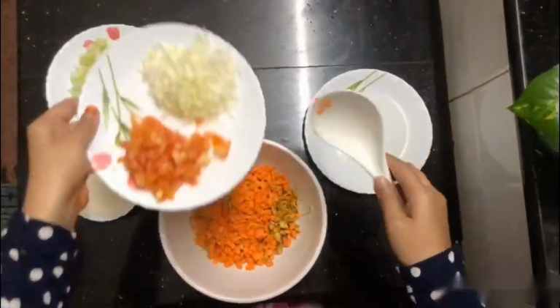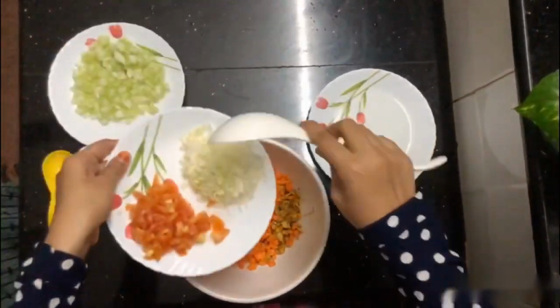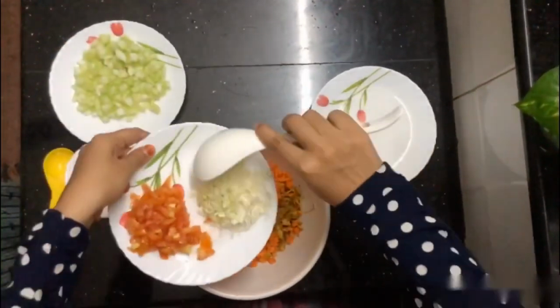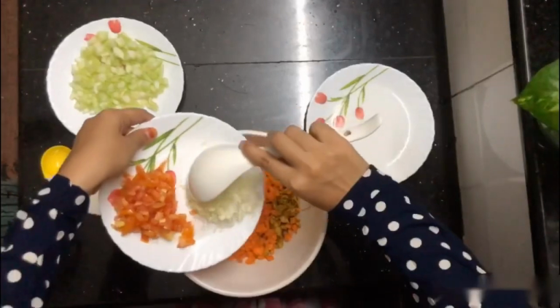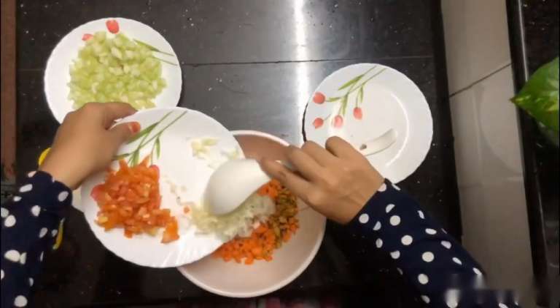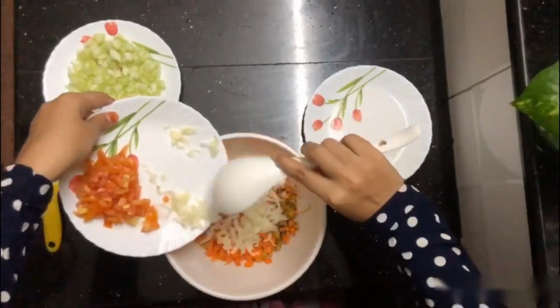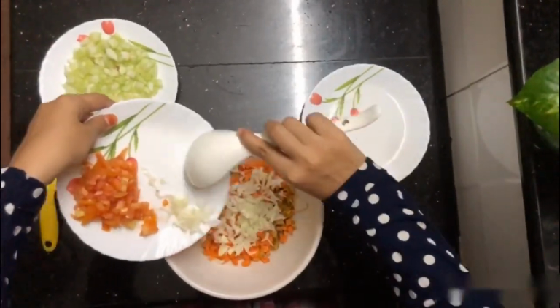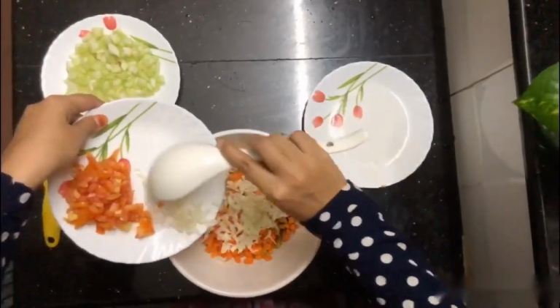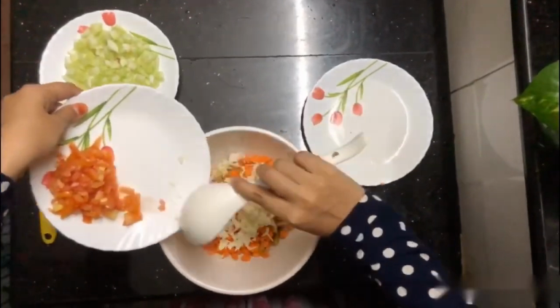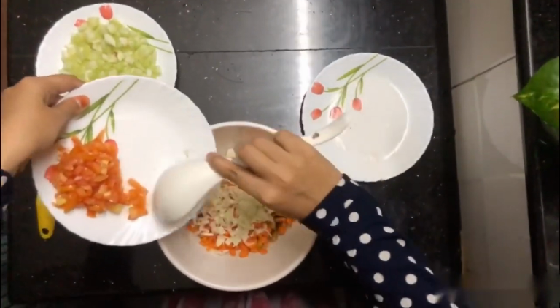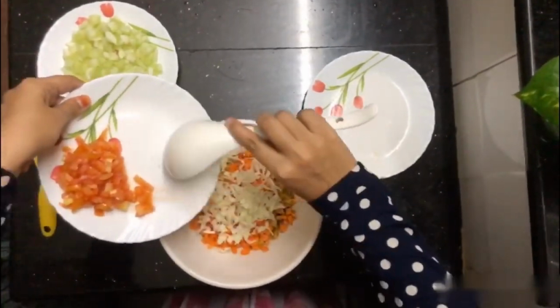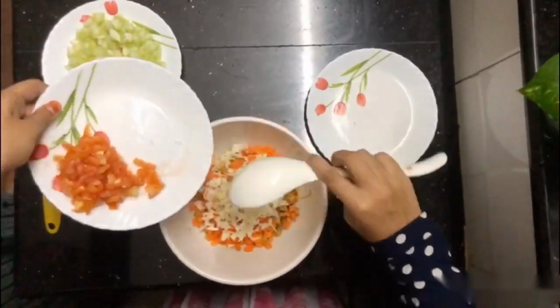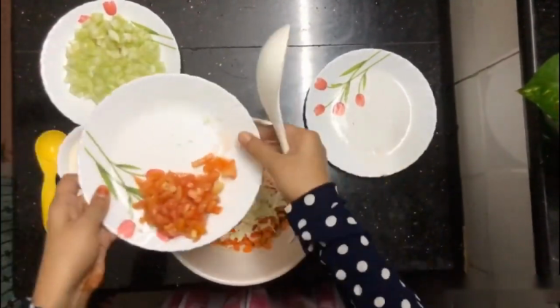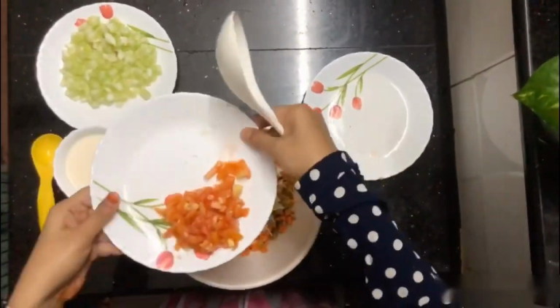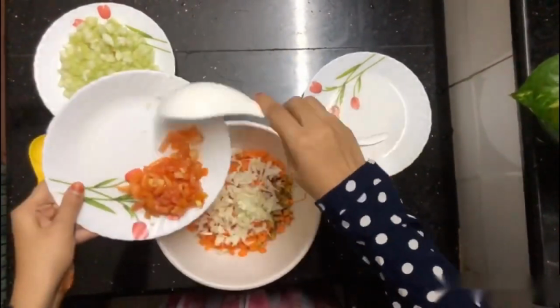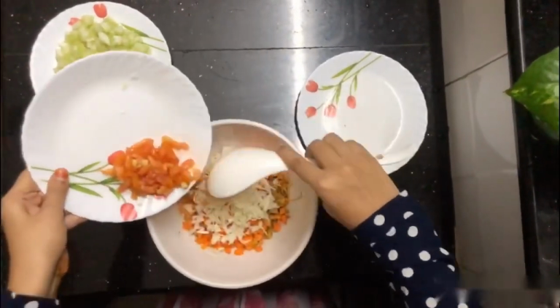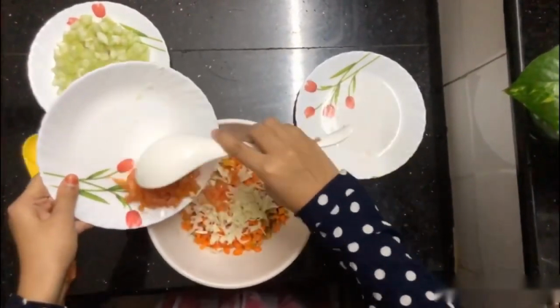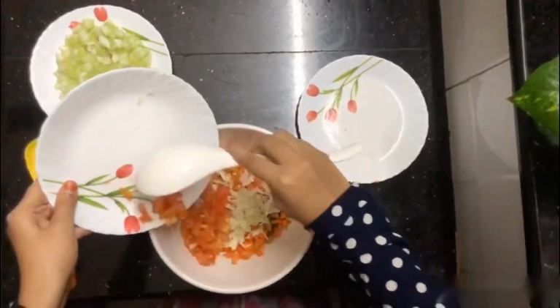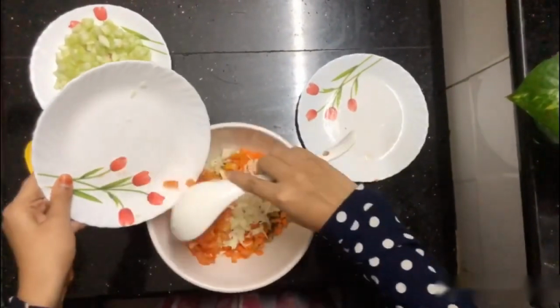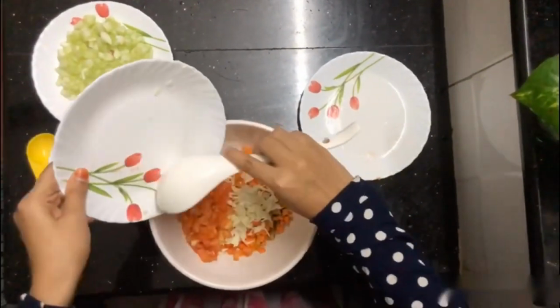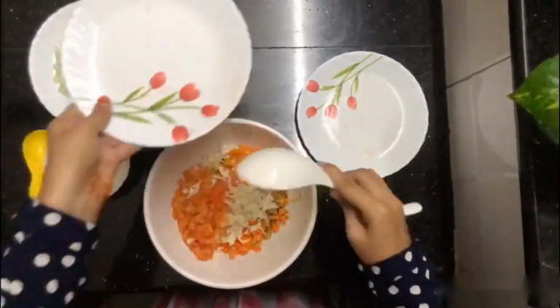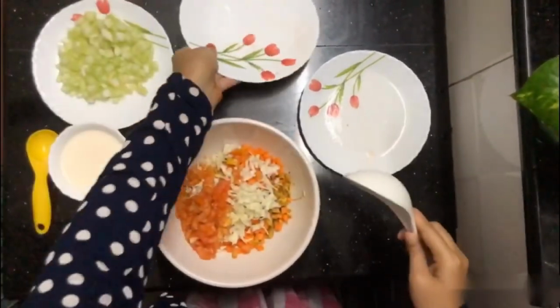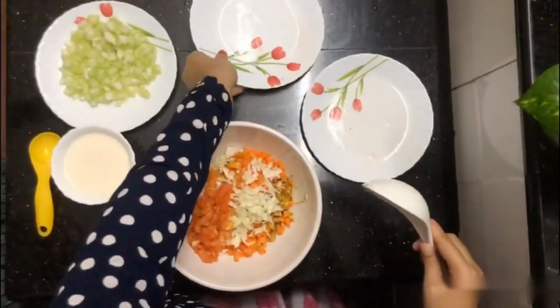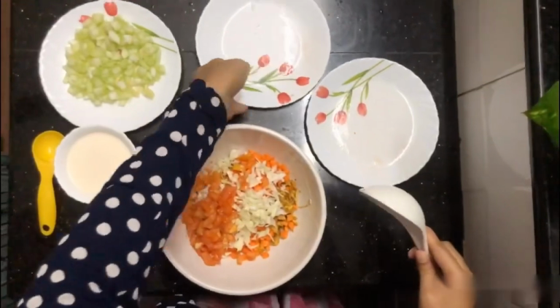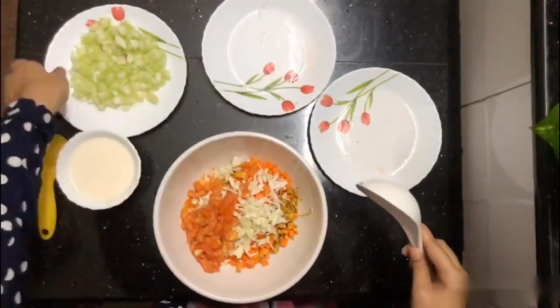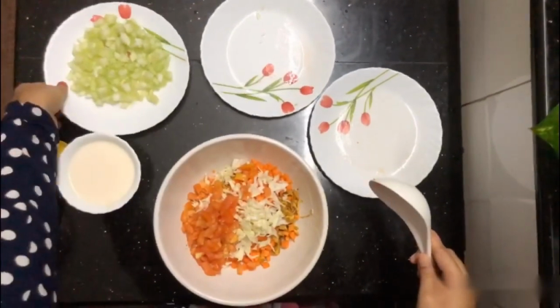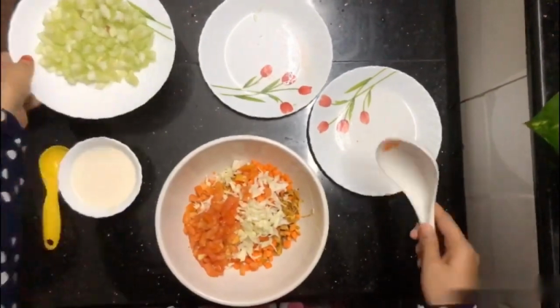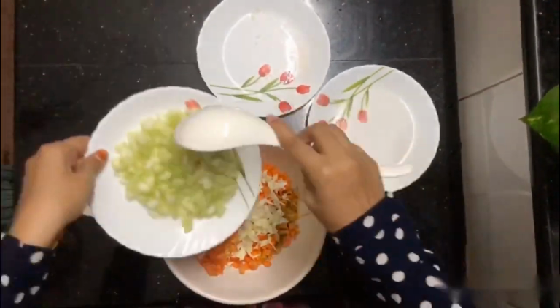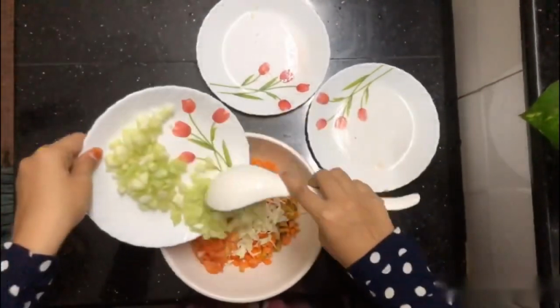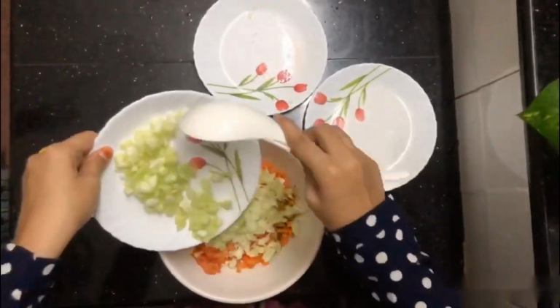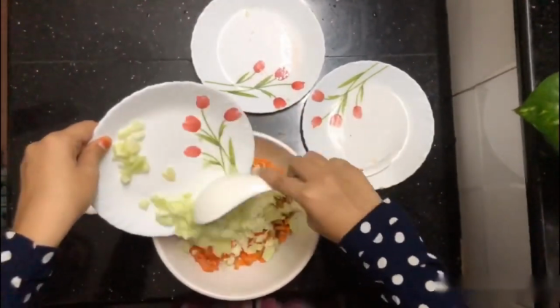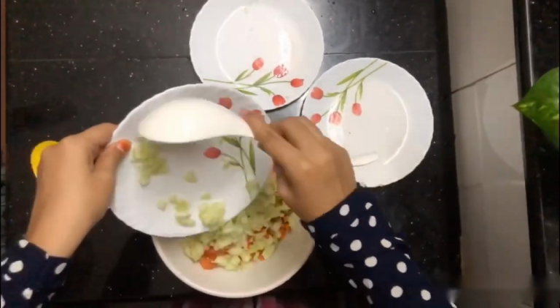Add cabbage, add broccoli, add cucumber.